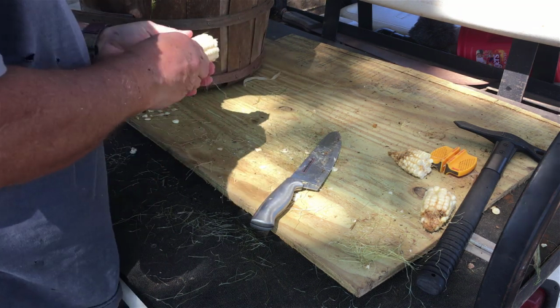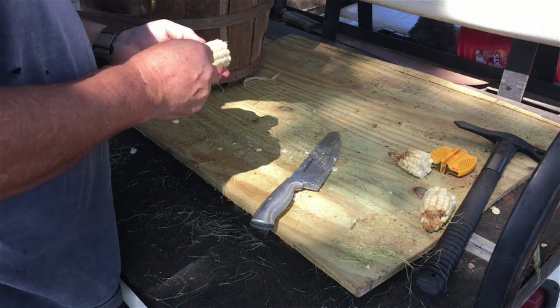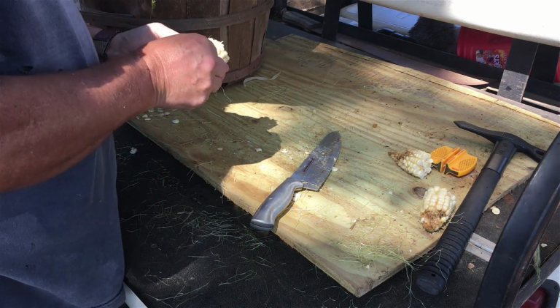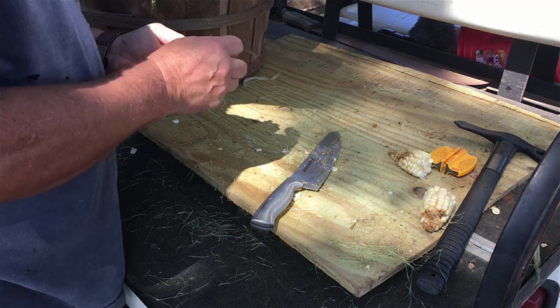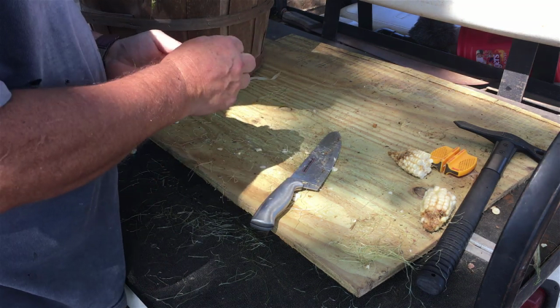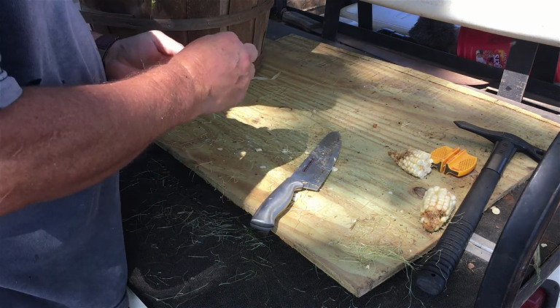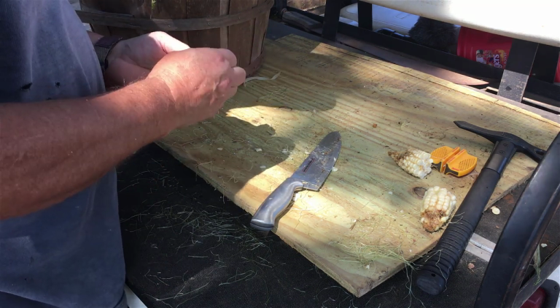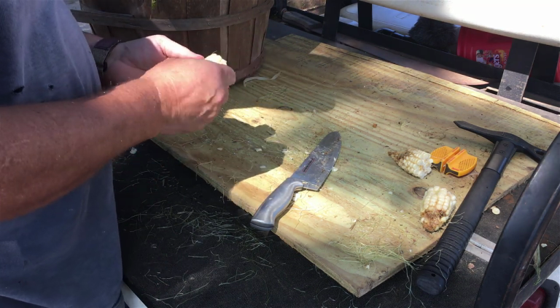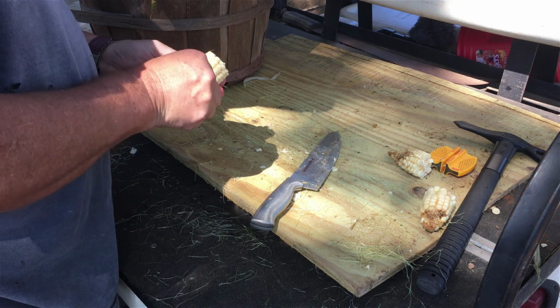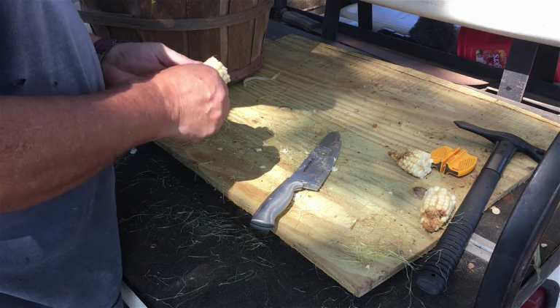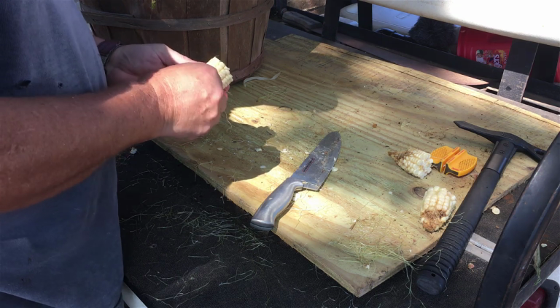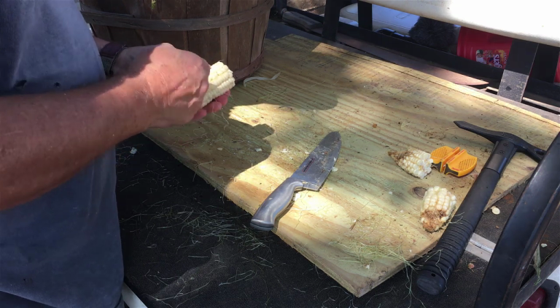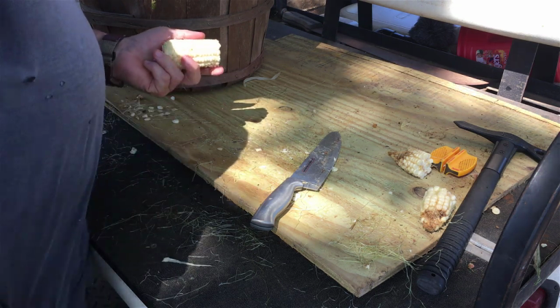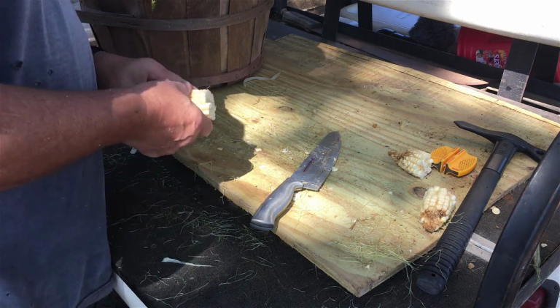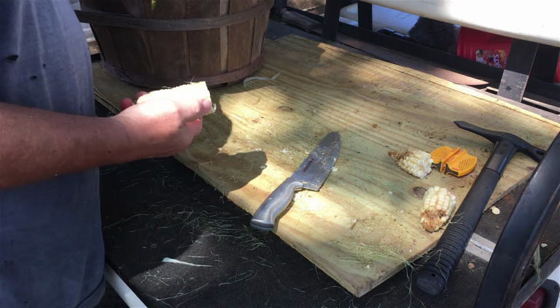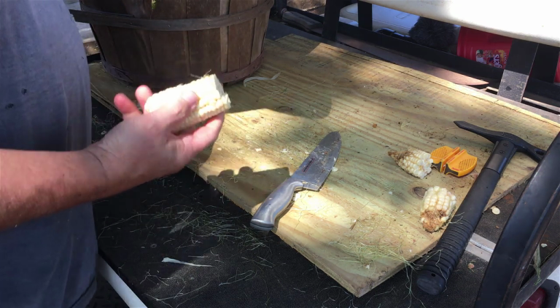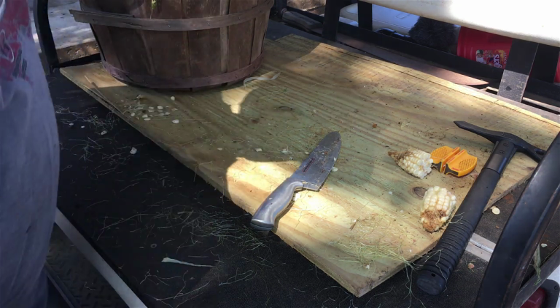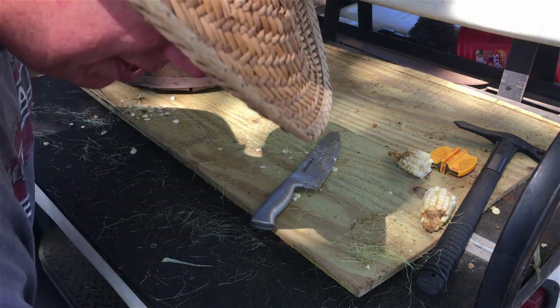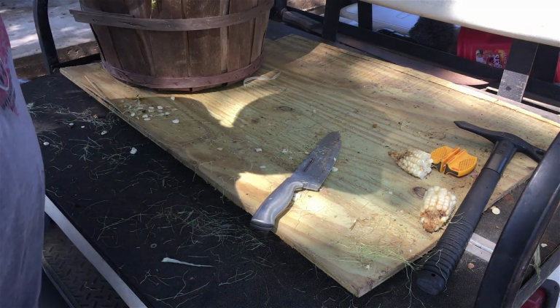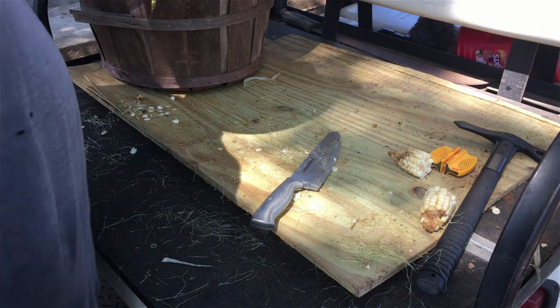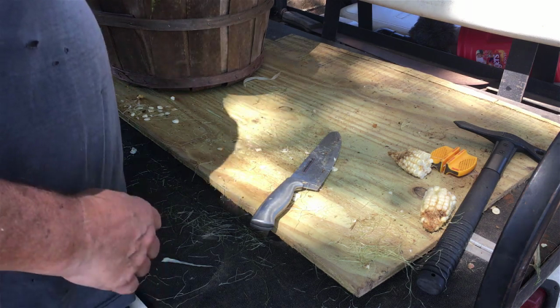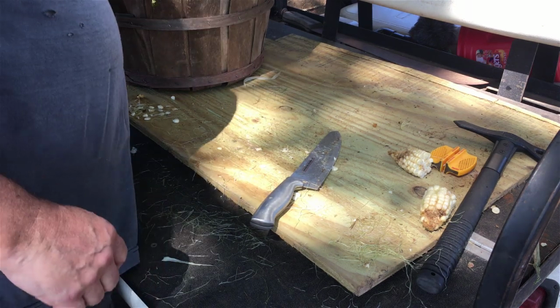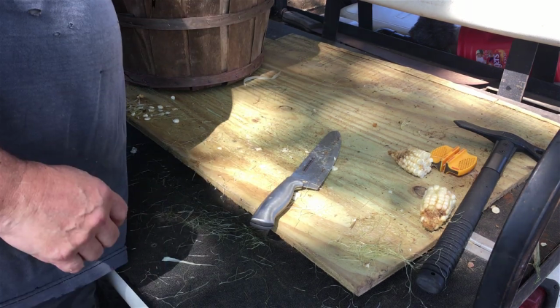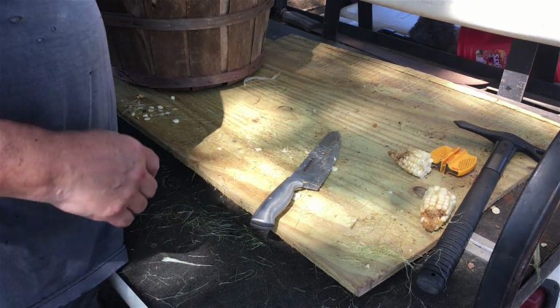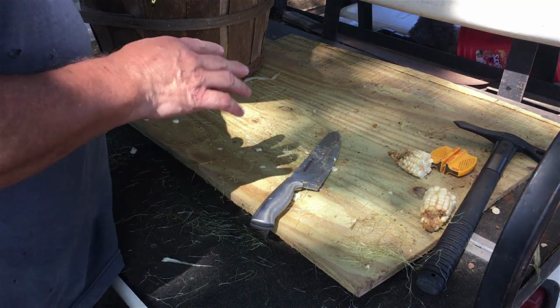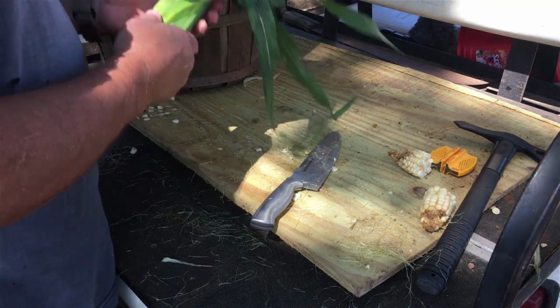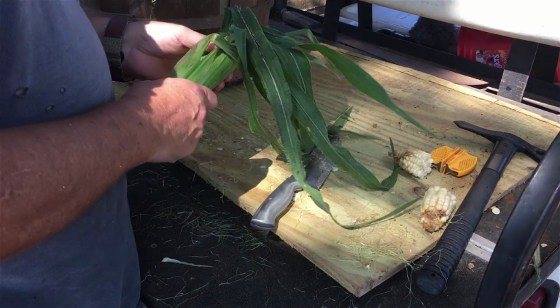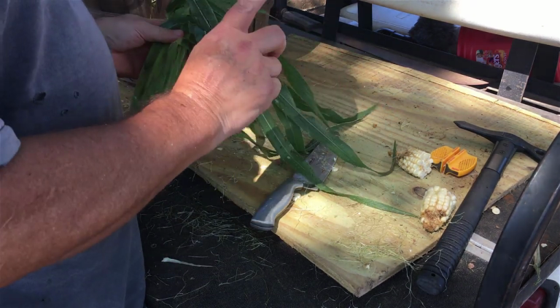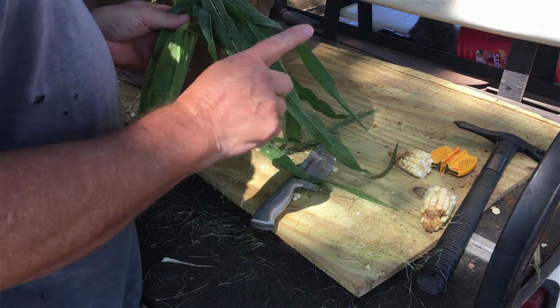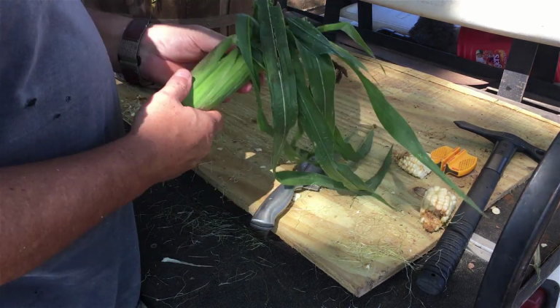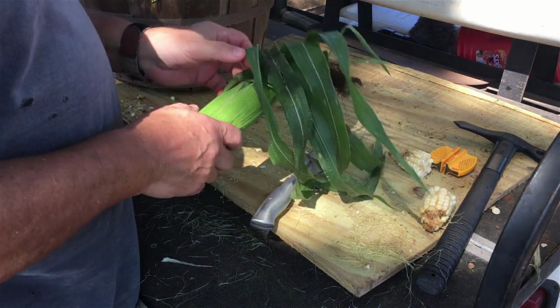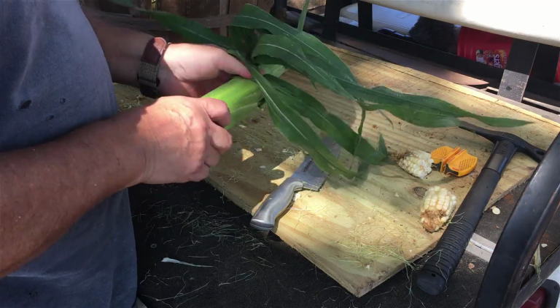Now, if I was hungry — real hungry, depression hungry — I'd be eating the heck out of that, I bet. However, we're not in a depression. Or at least not yet, but that's a whole other video.